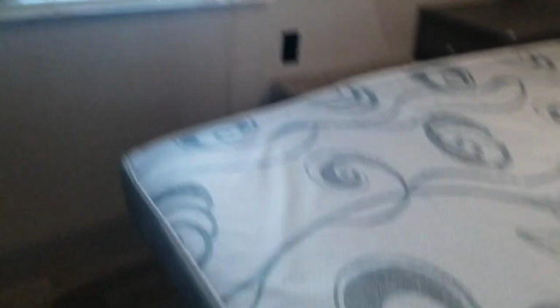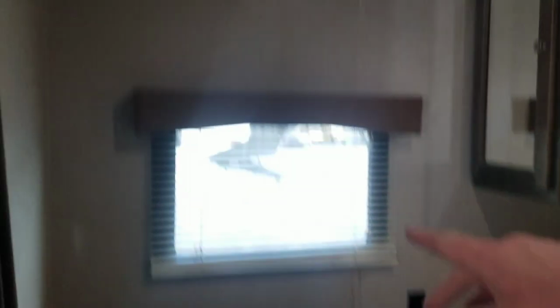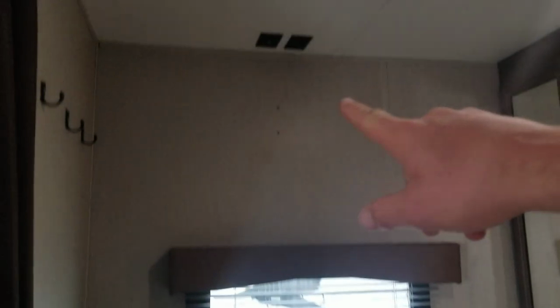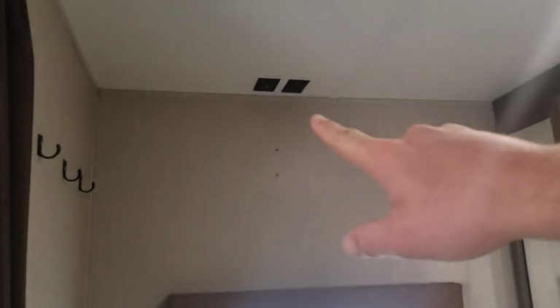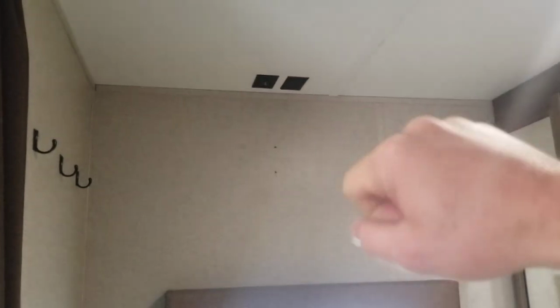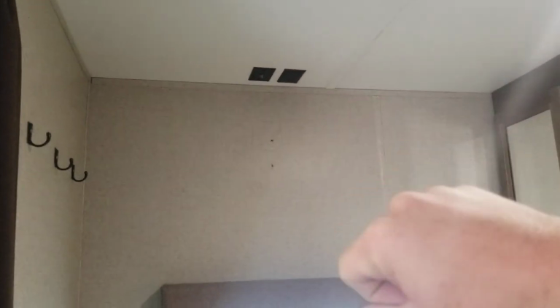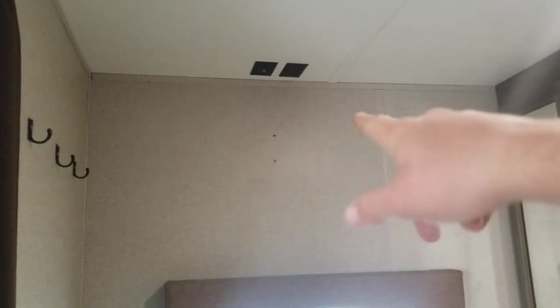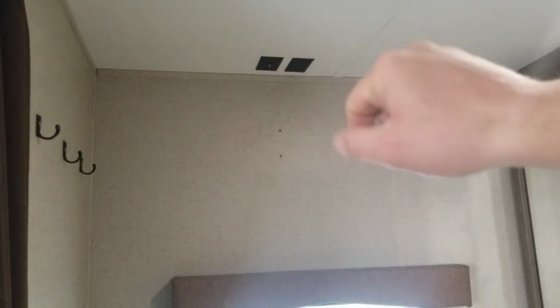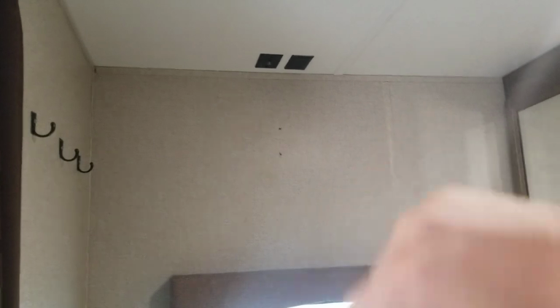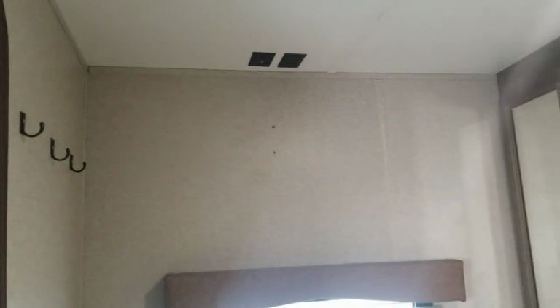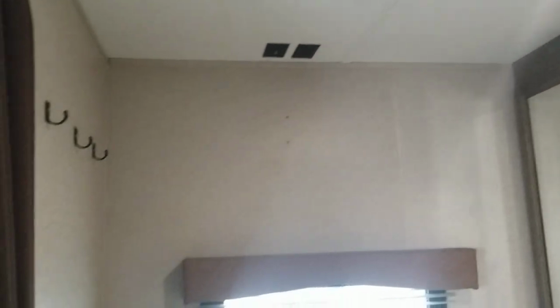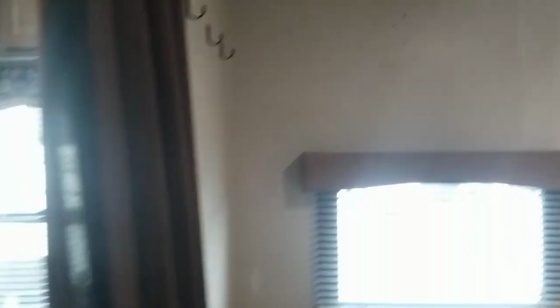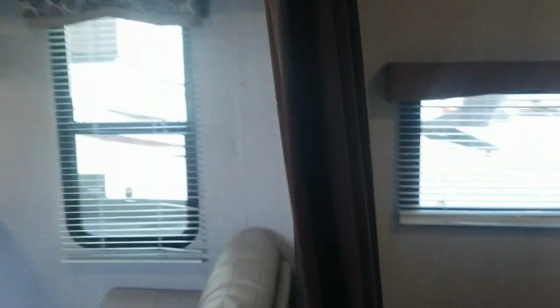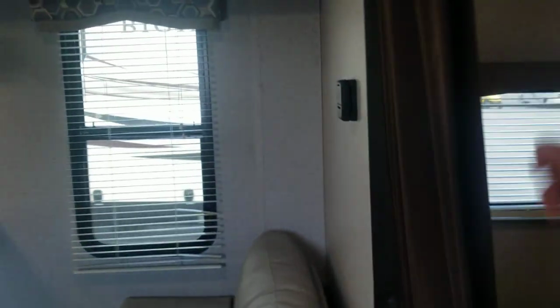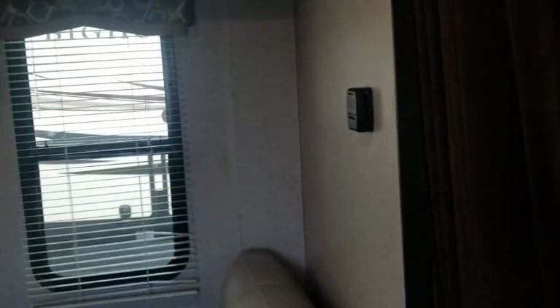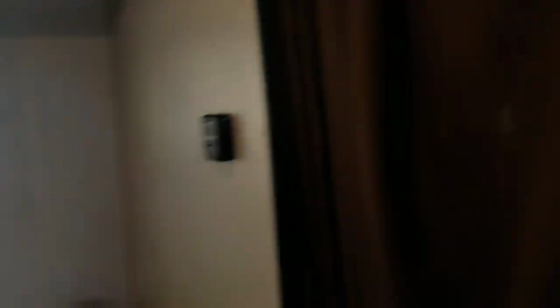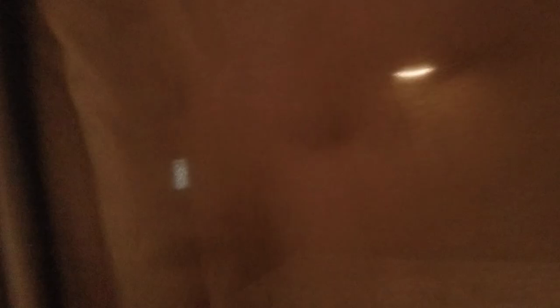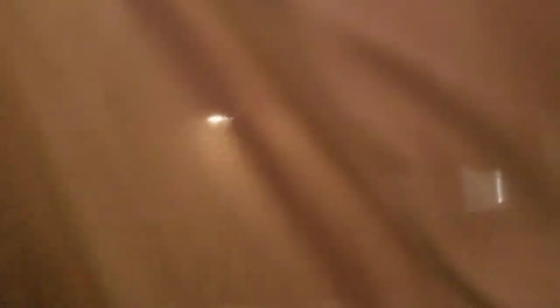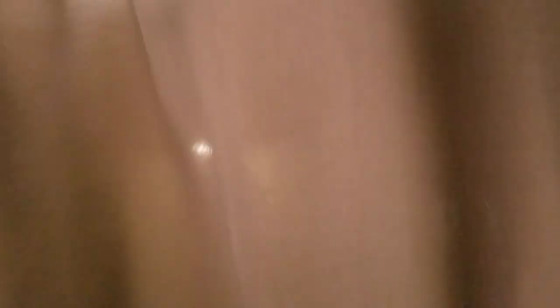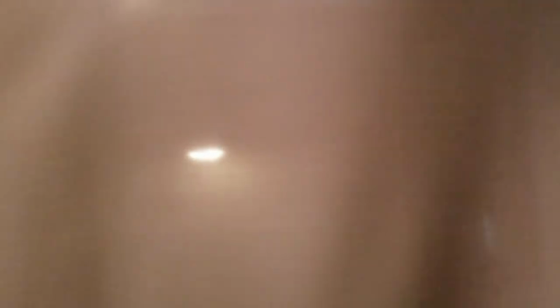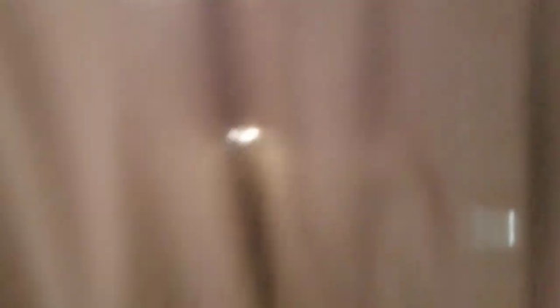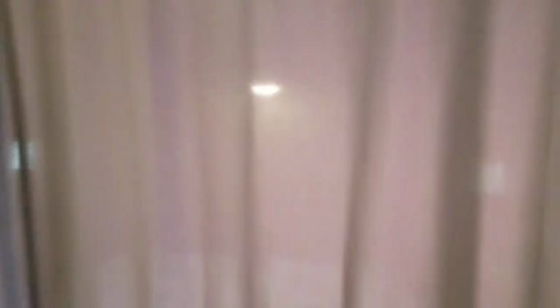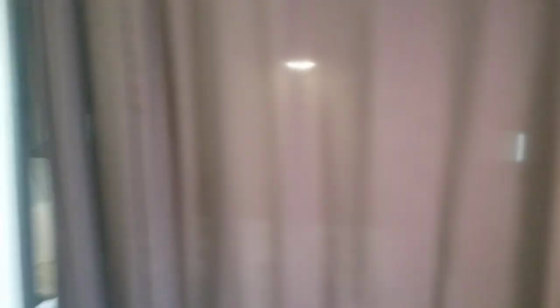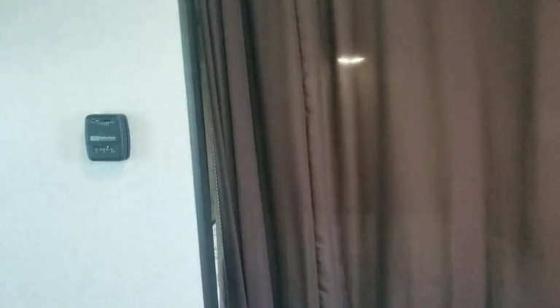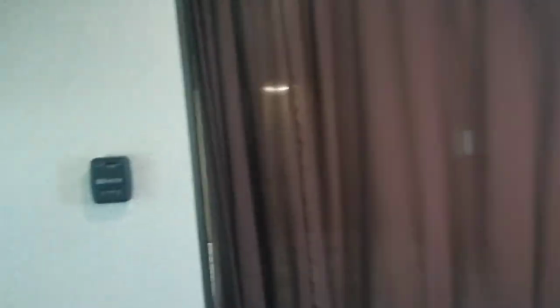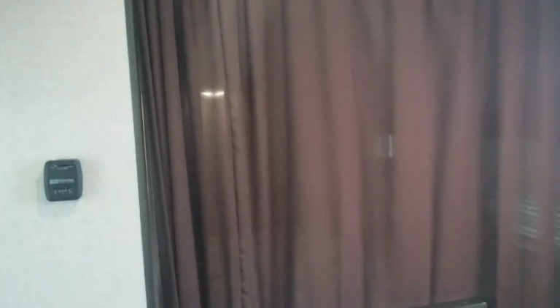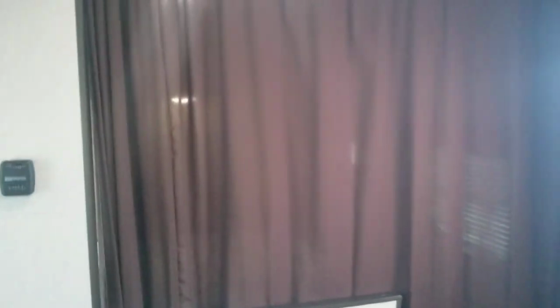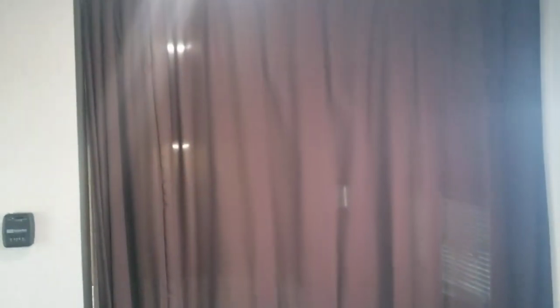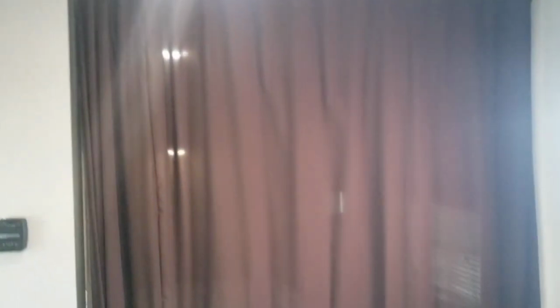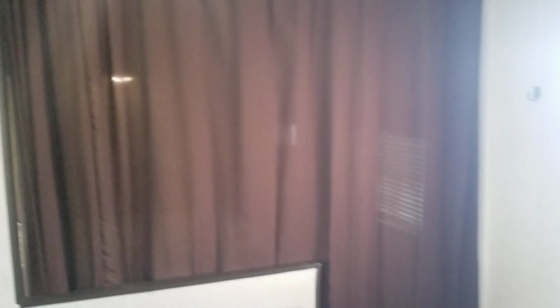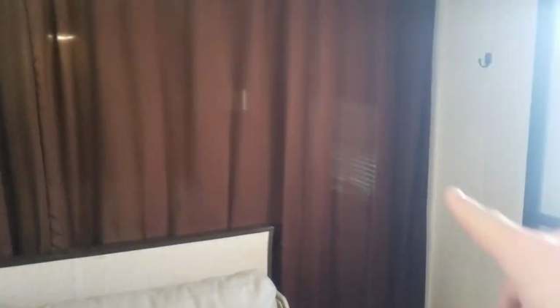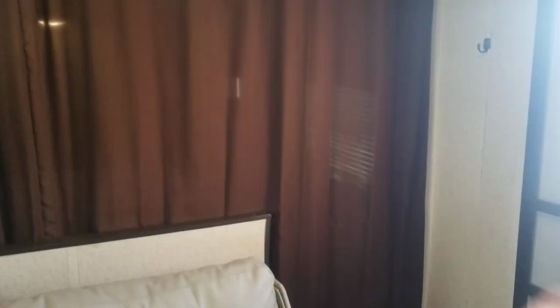You do have an area to mount a TV up there if you want — they may have had one there already given those holes. It's not the most separation, but you can shut that curtain and at least get a little privacy, though you can still kind of see through.